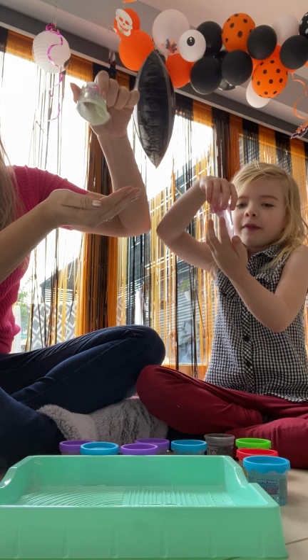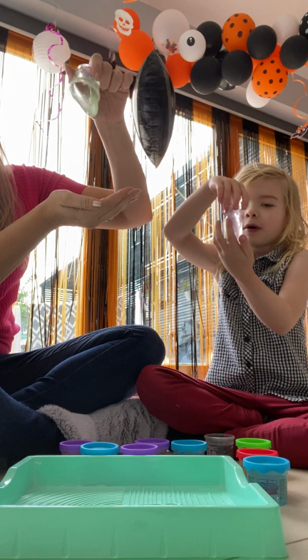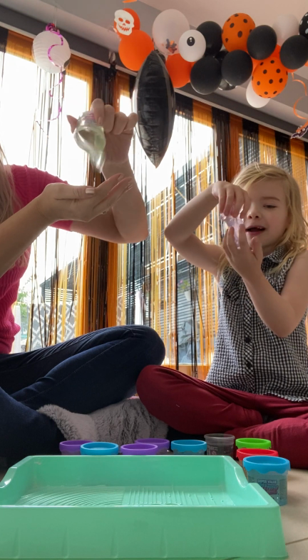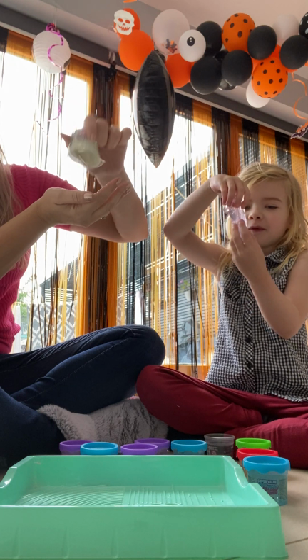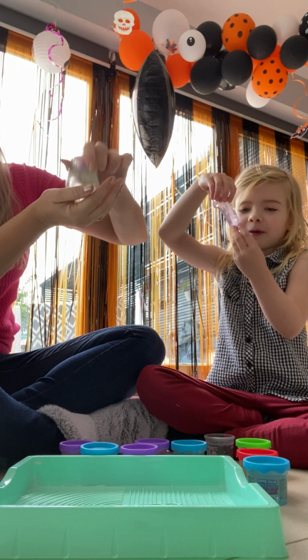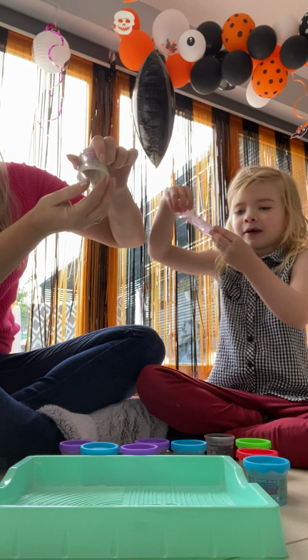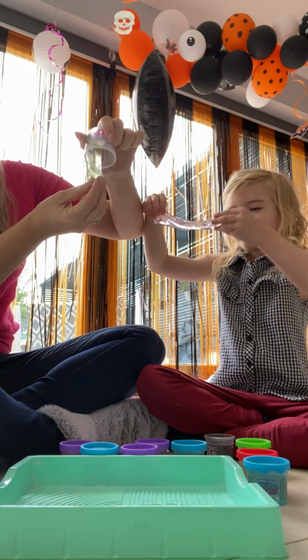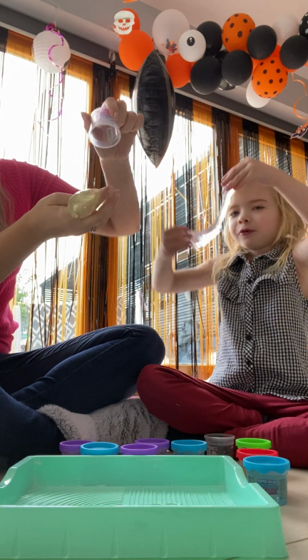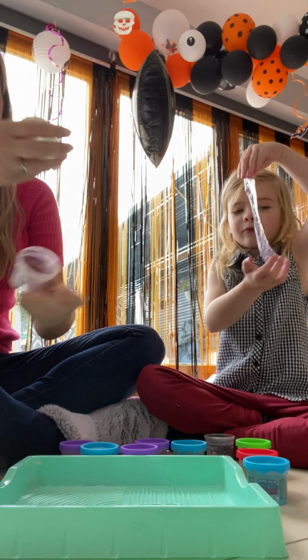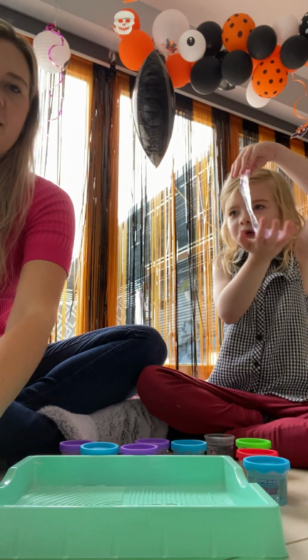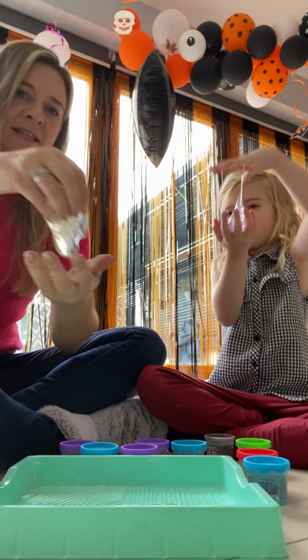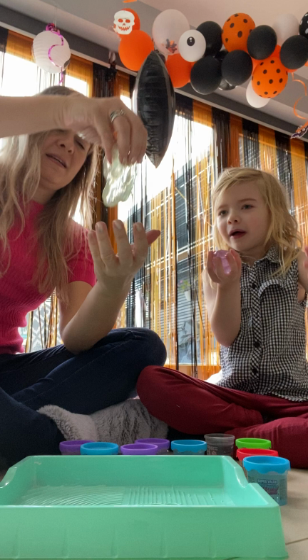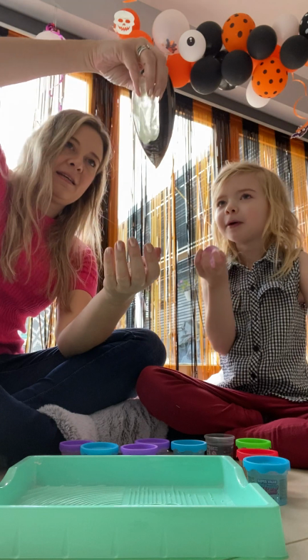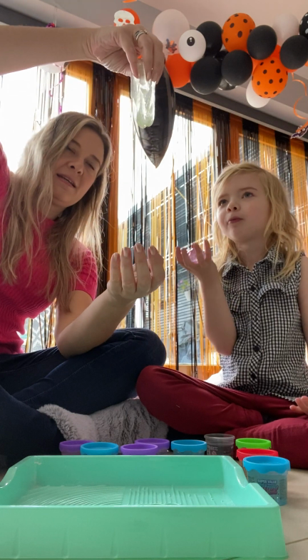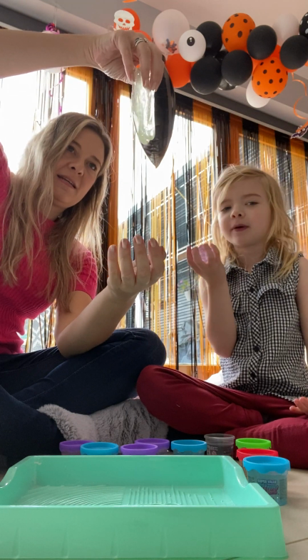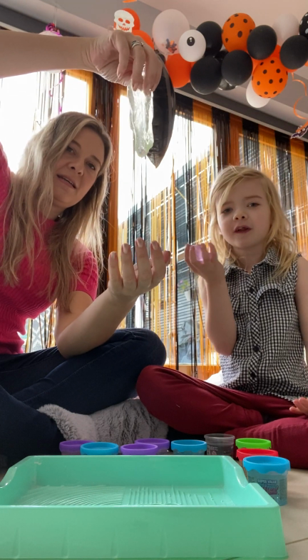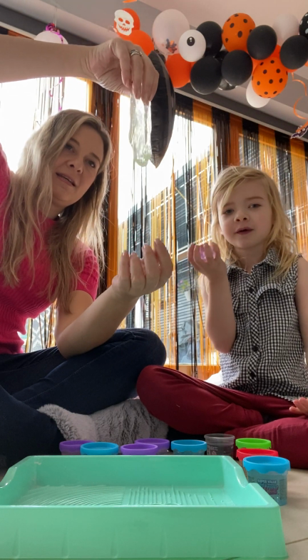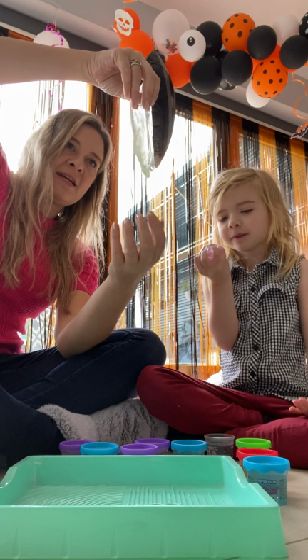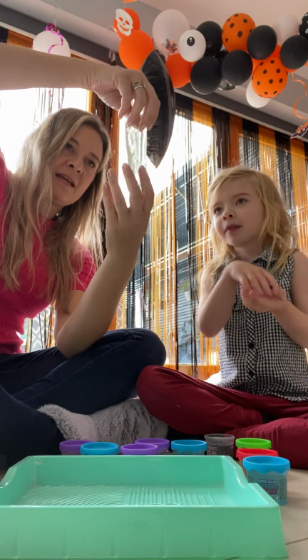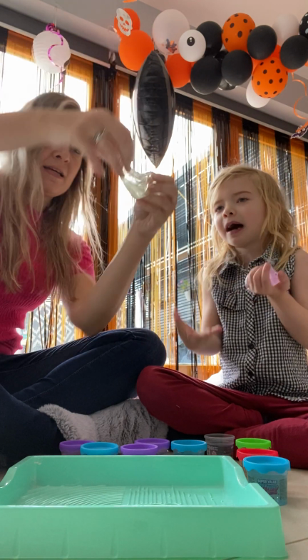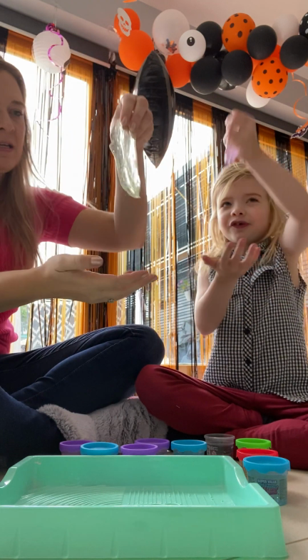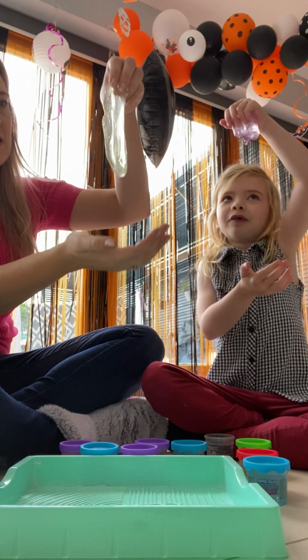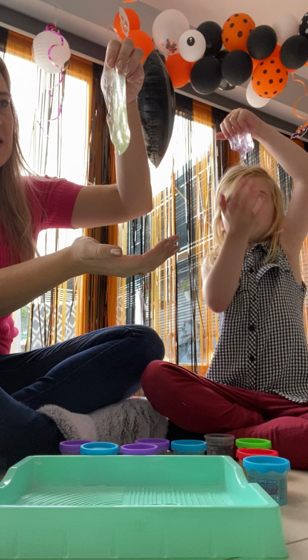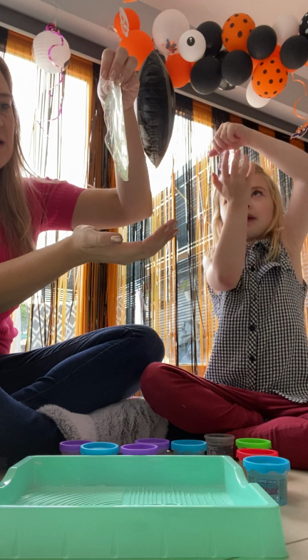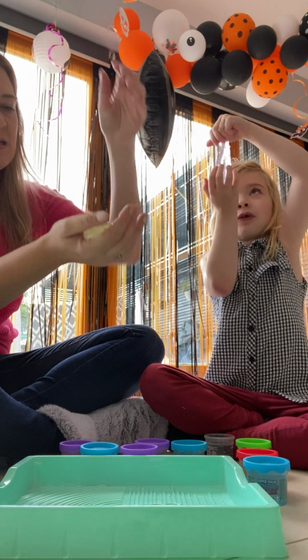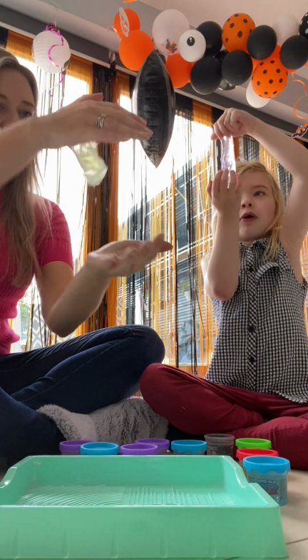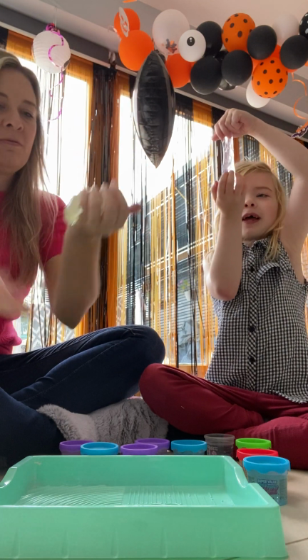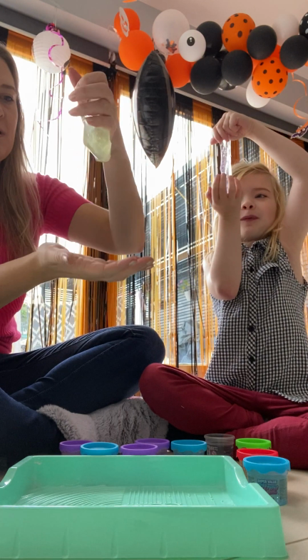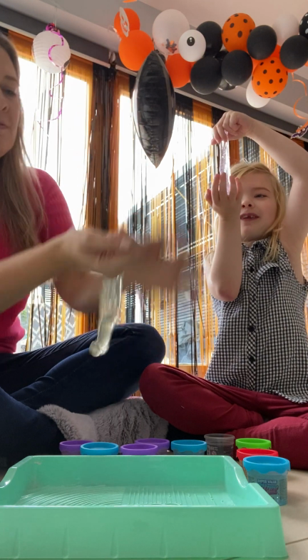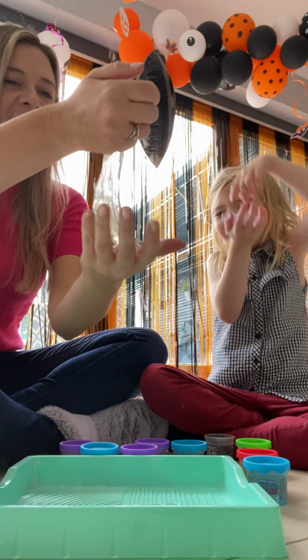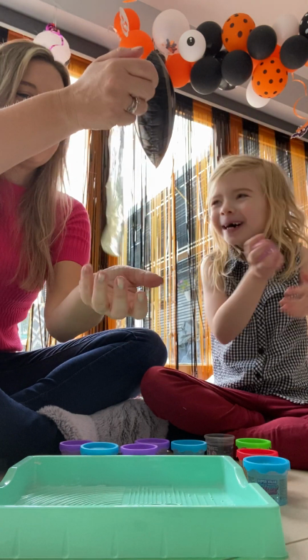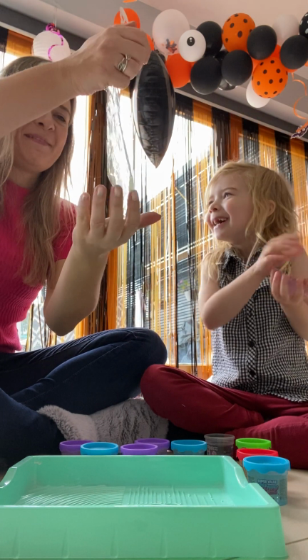This one reminds me of grape — grape swamp water. That reminds me of swamp water, I'm not going to lie. It's like jelly. It's like jelly or something. It's a really good taste. Slippy.